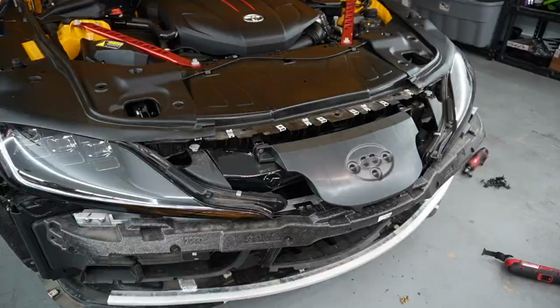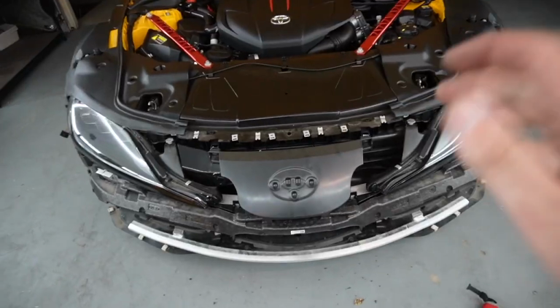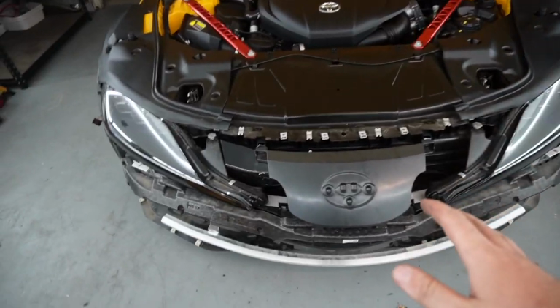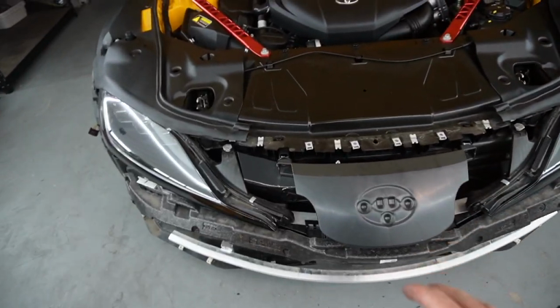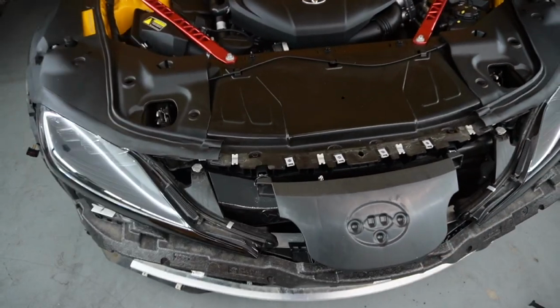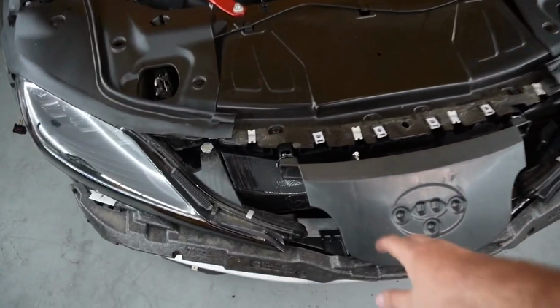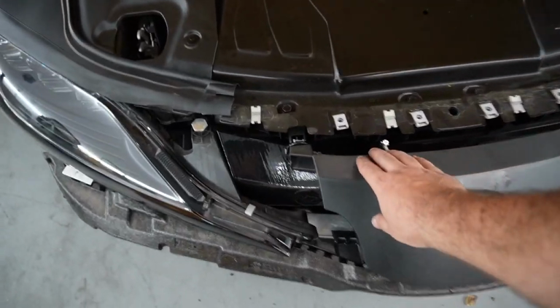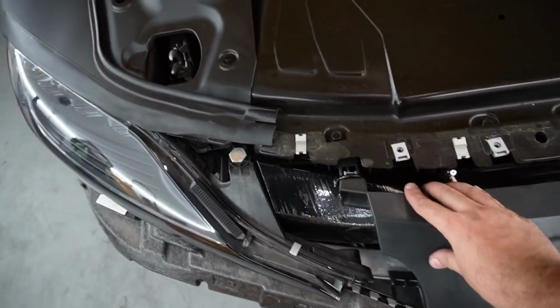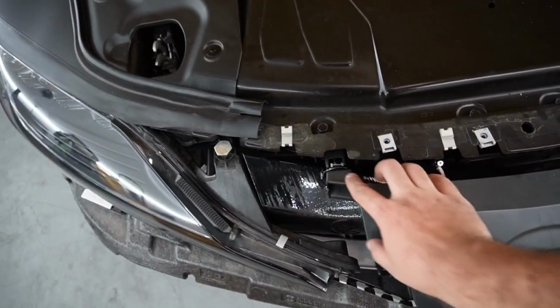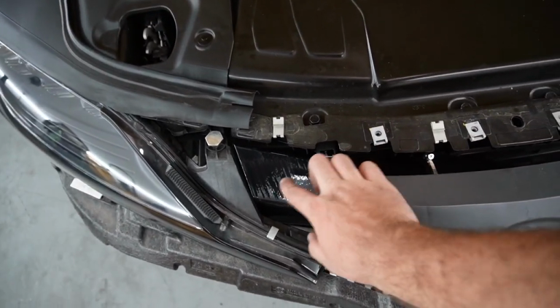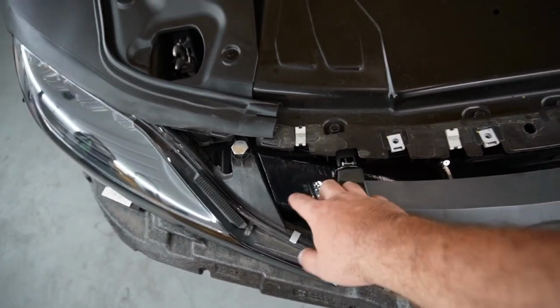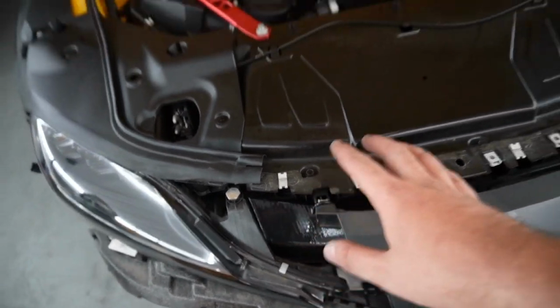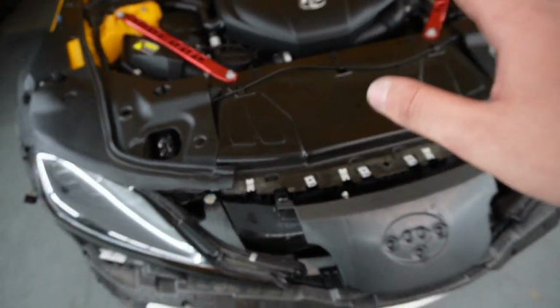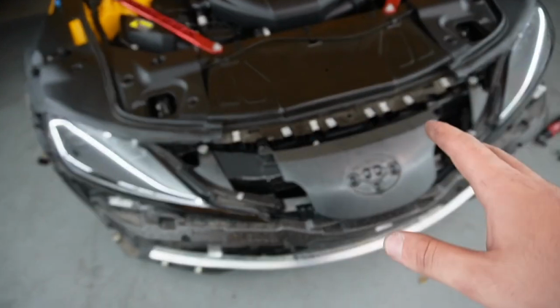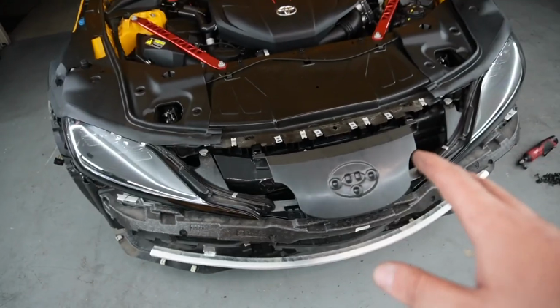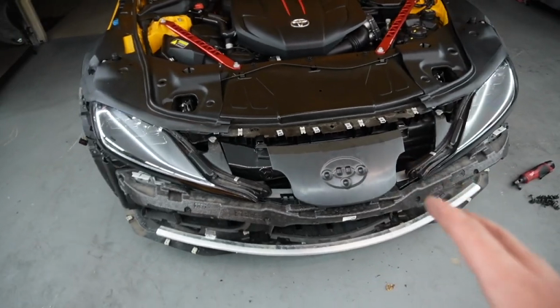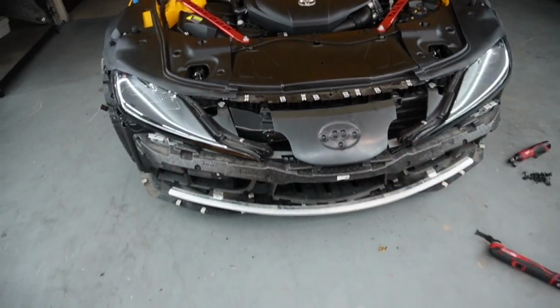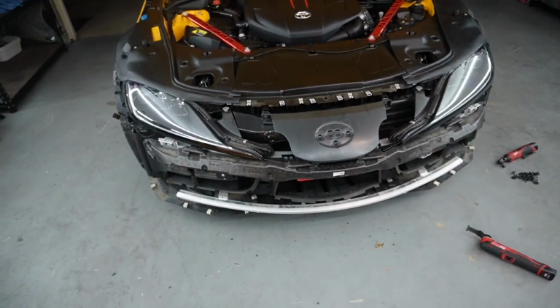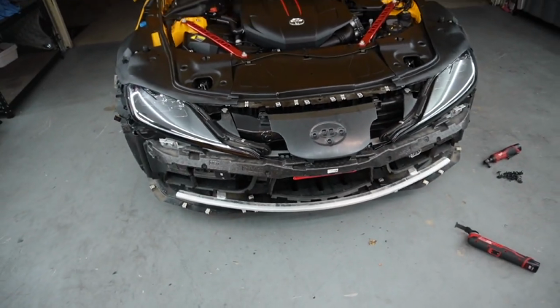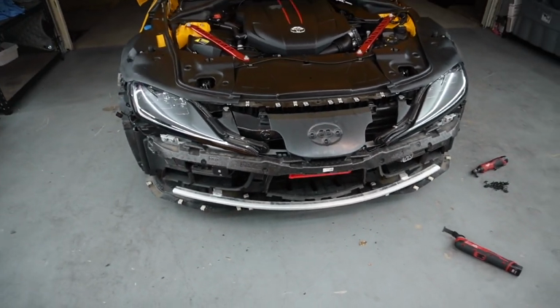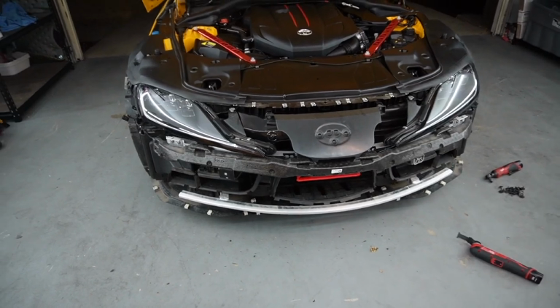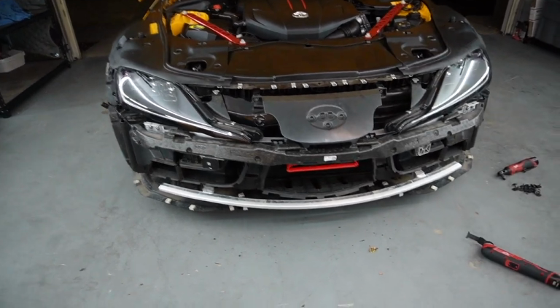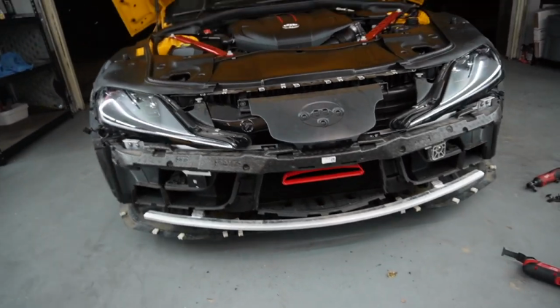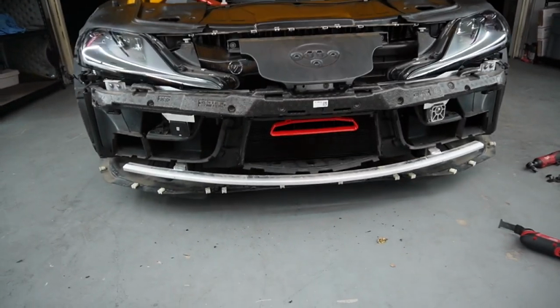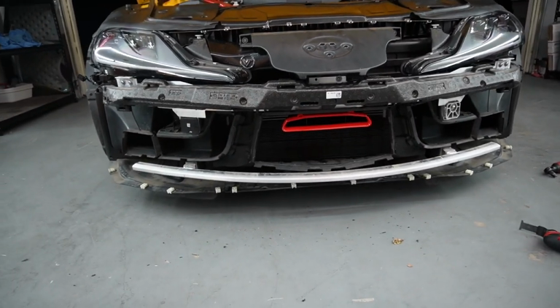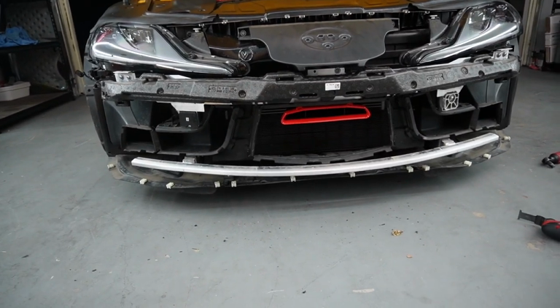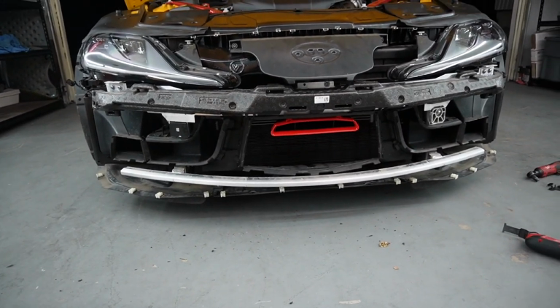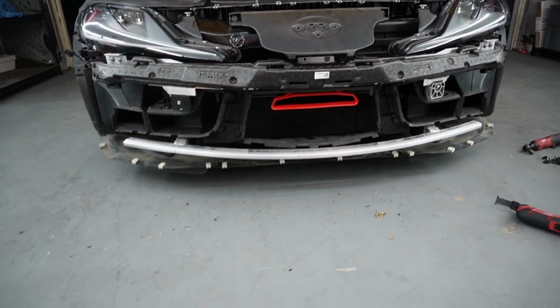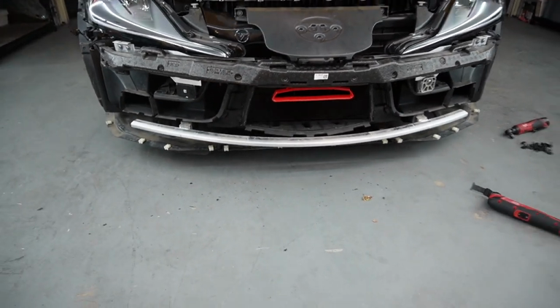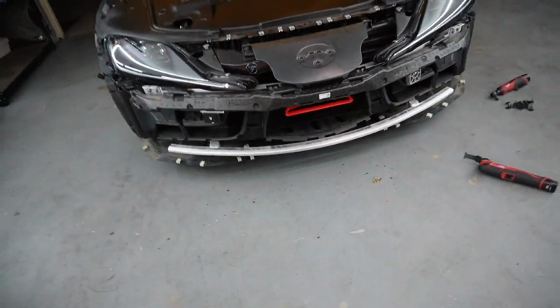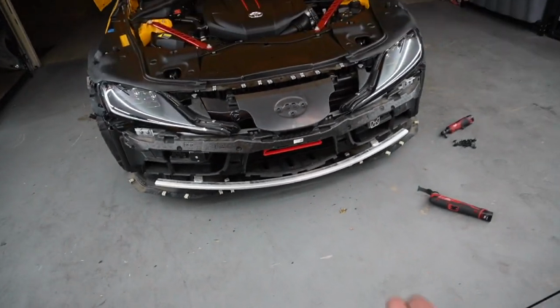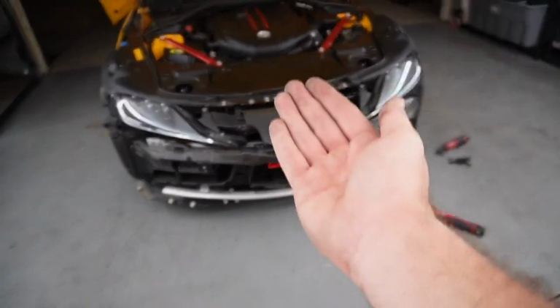At this point, guys, we have everything reassembled. We can go ahead and just slap on that front bumper and we should be able to still see that beautiful new intake.